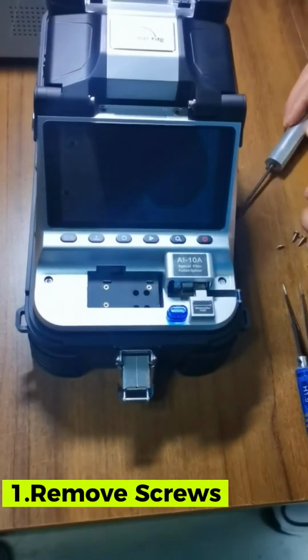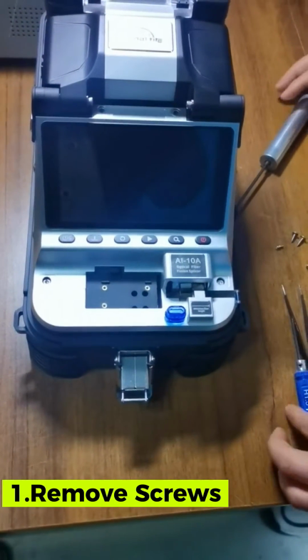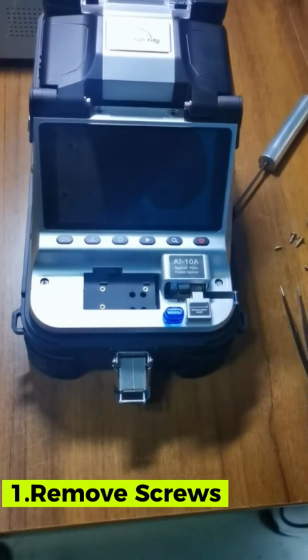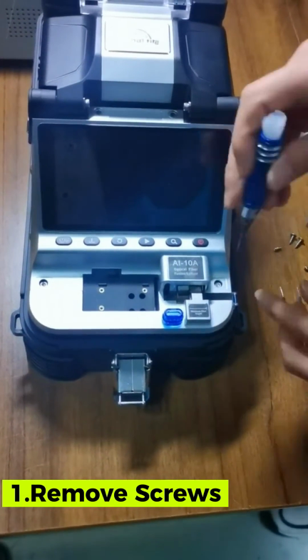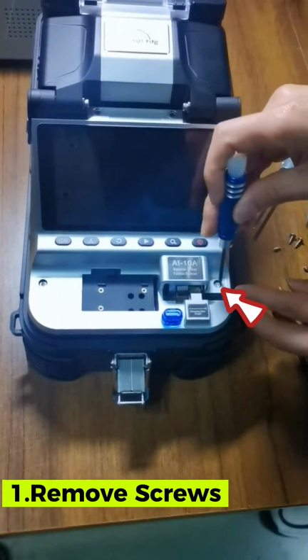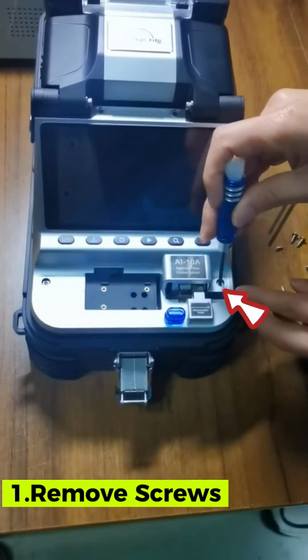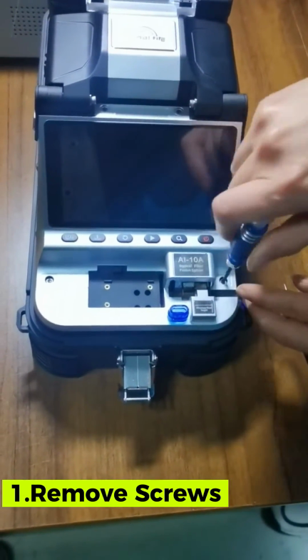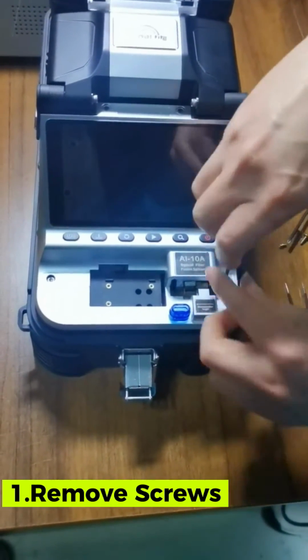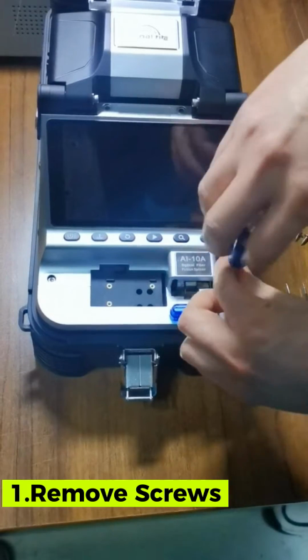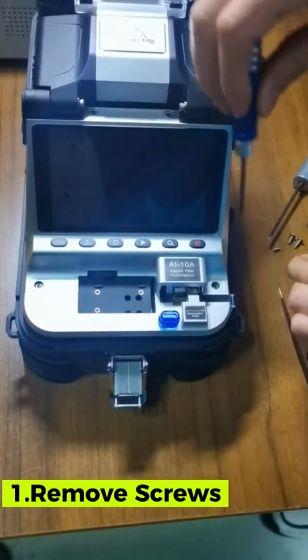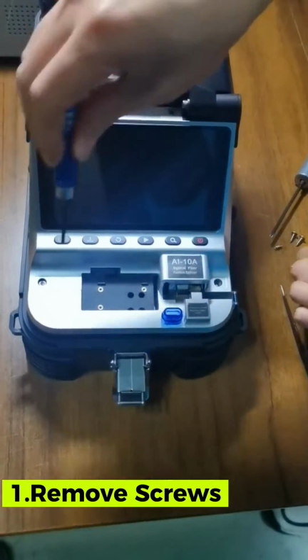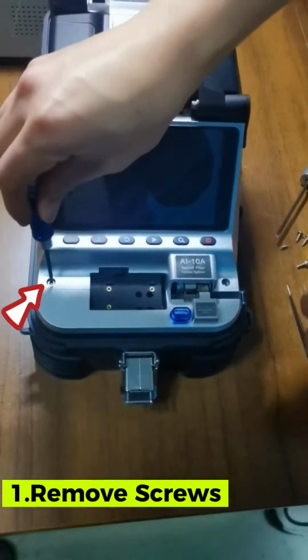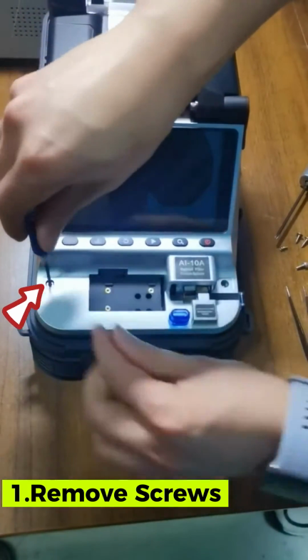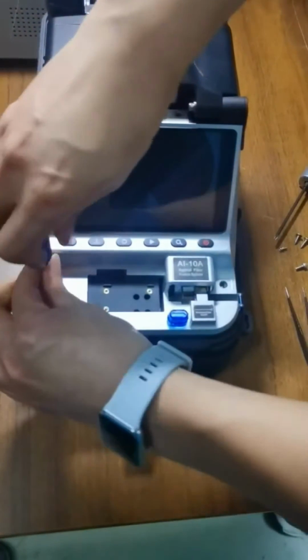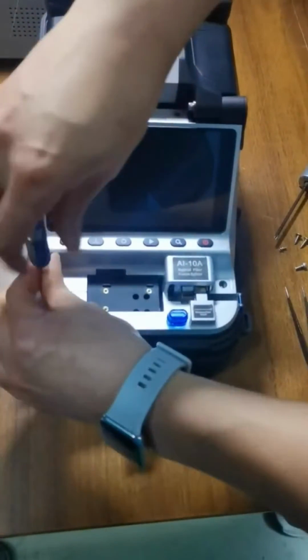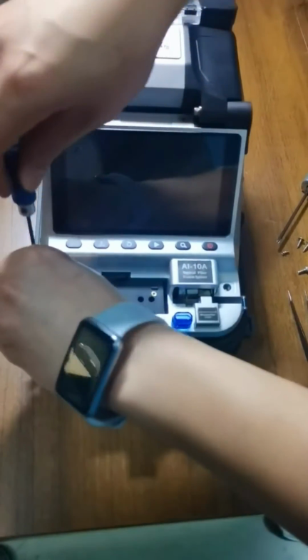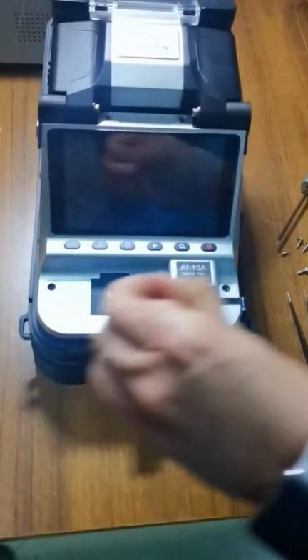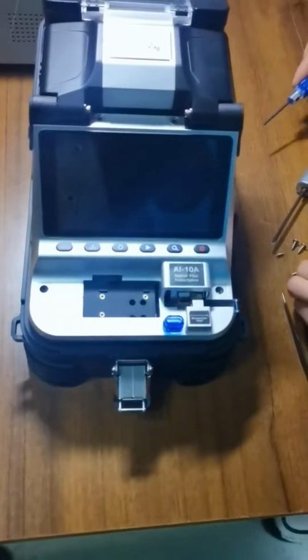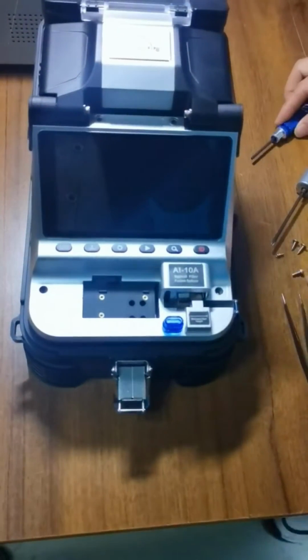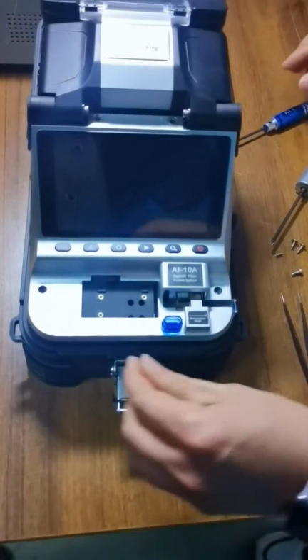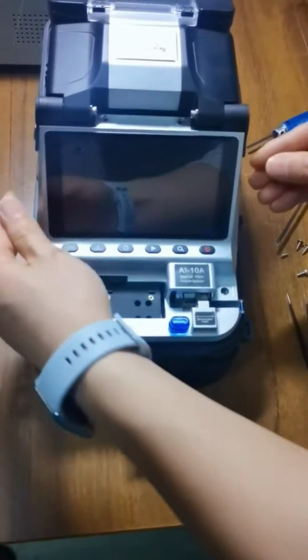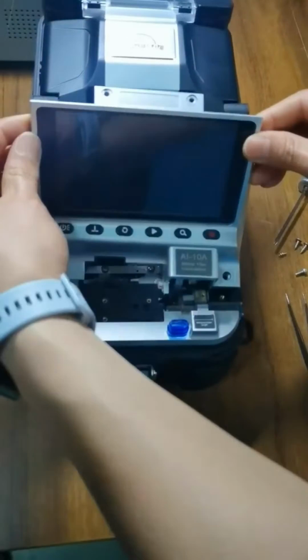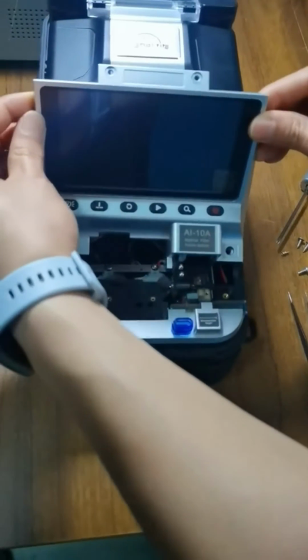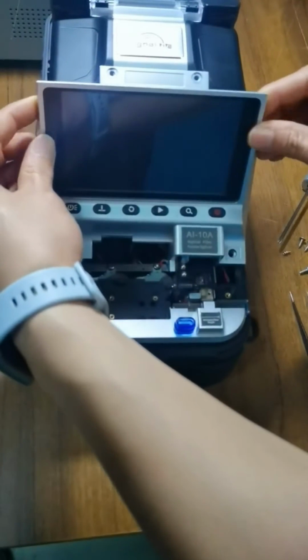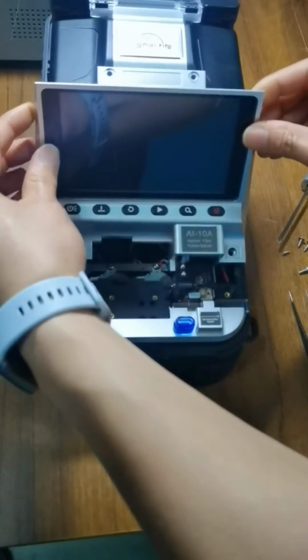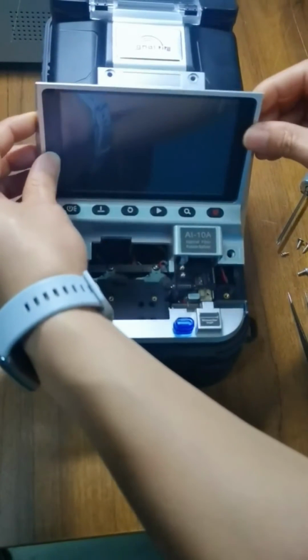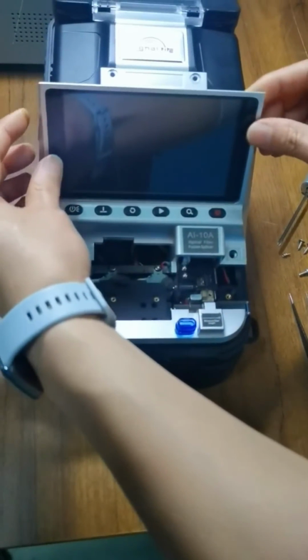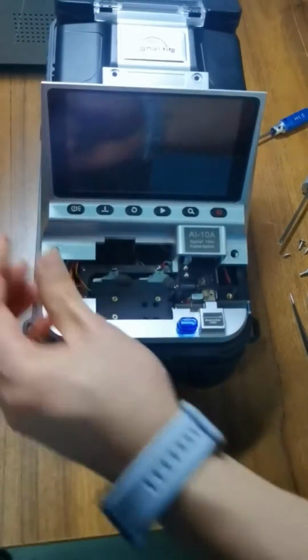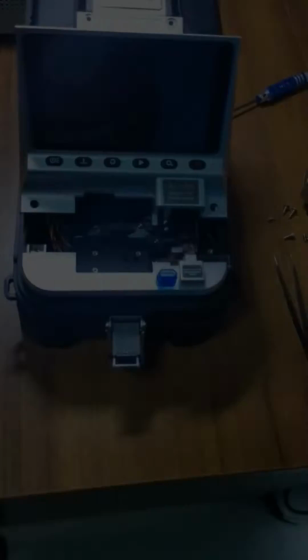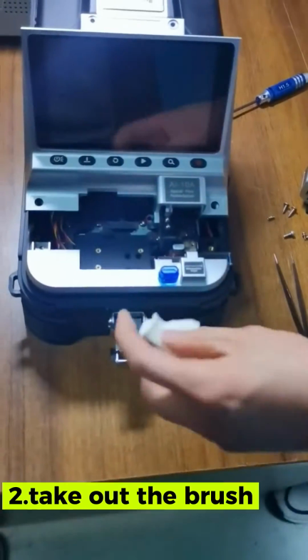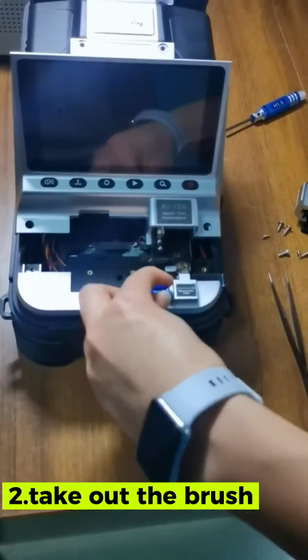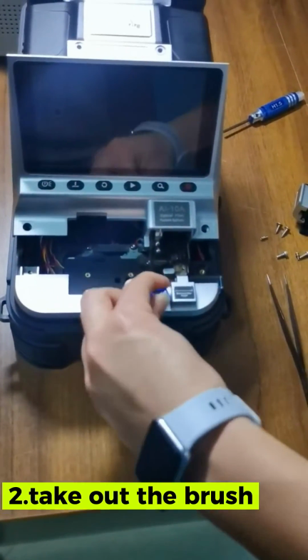Remove the panel's two screws on the bottom, then move the panel and put it aside. Take out the brush.